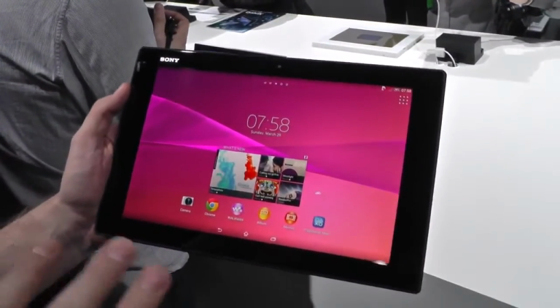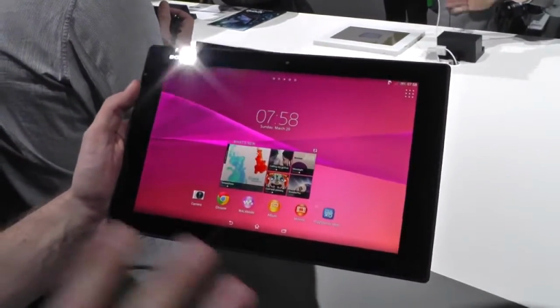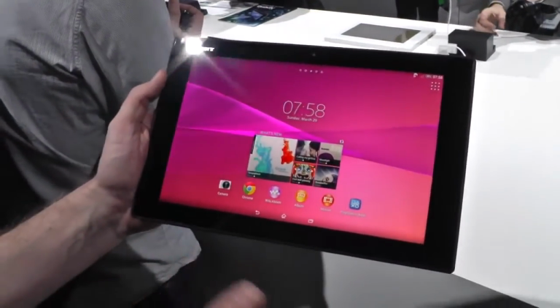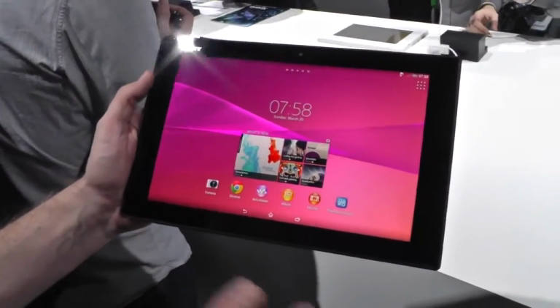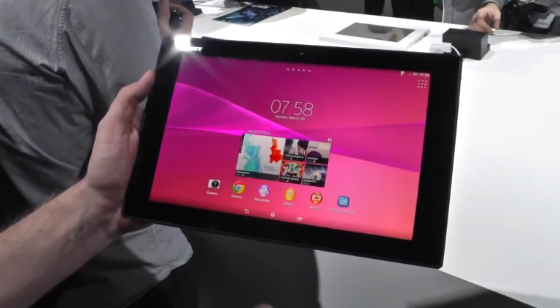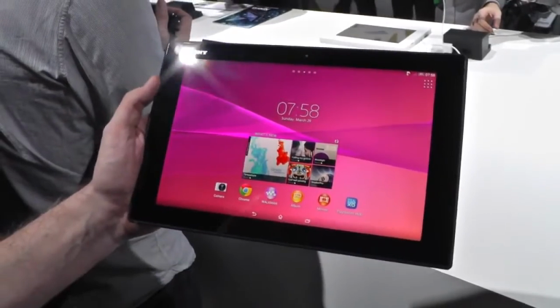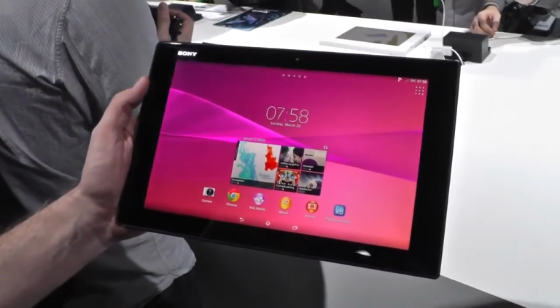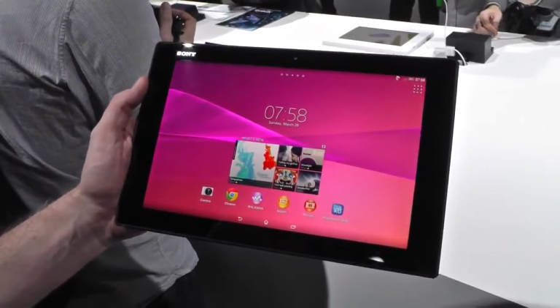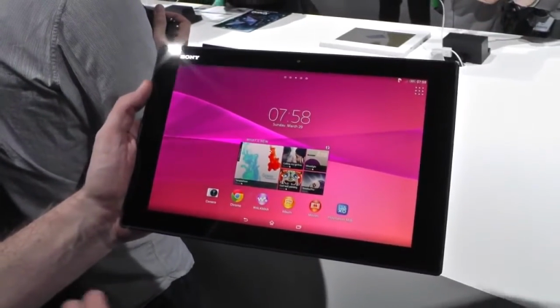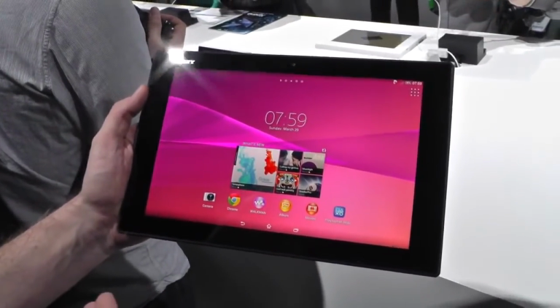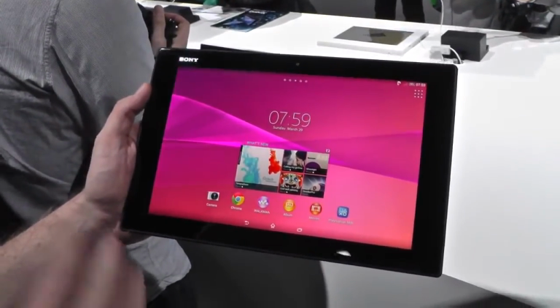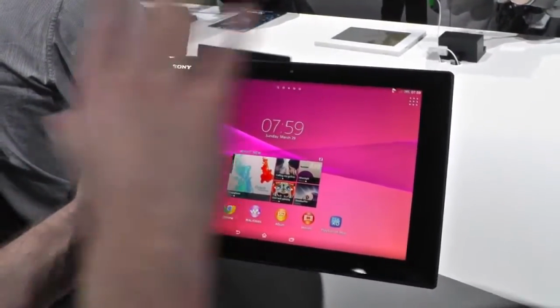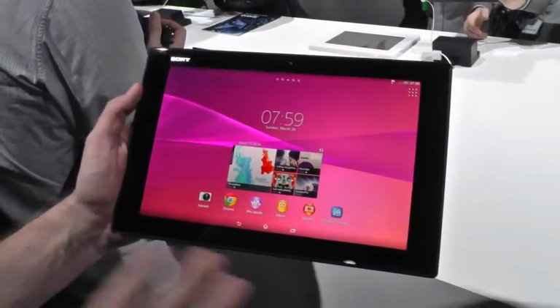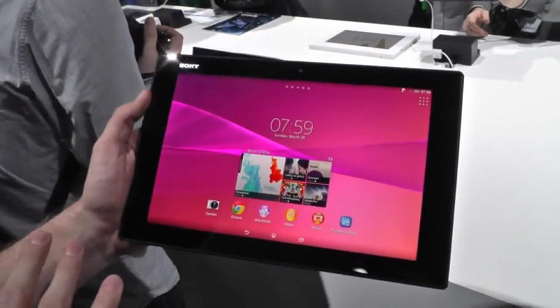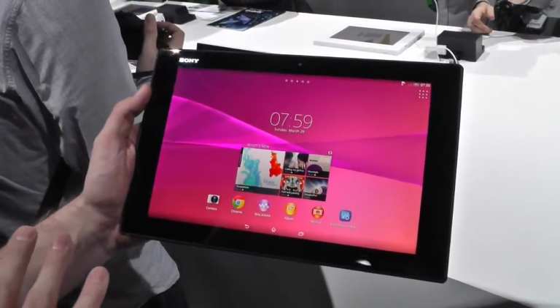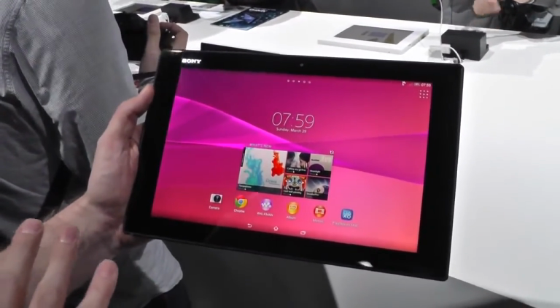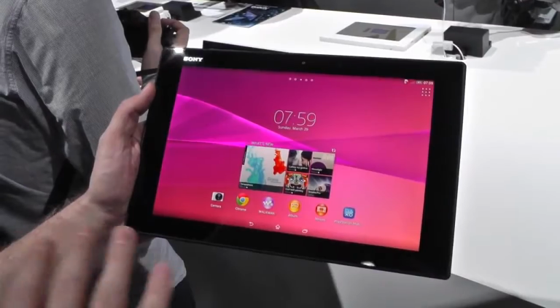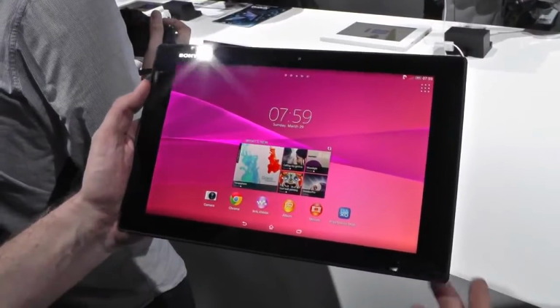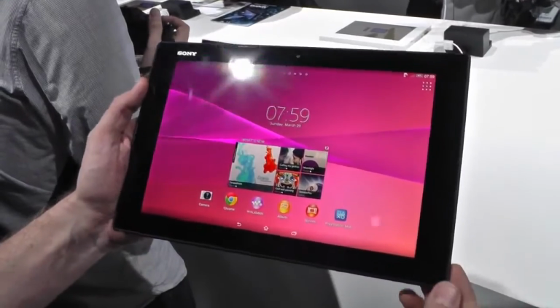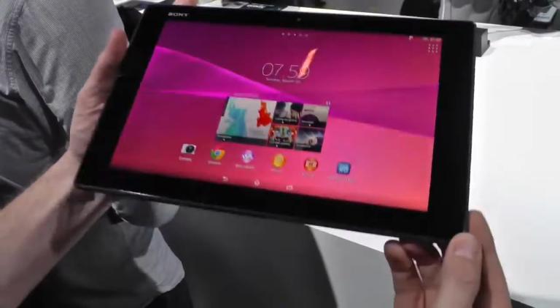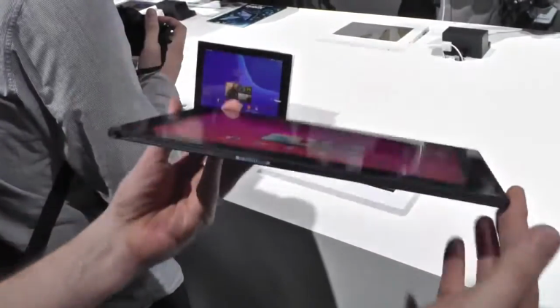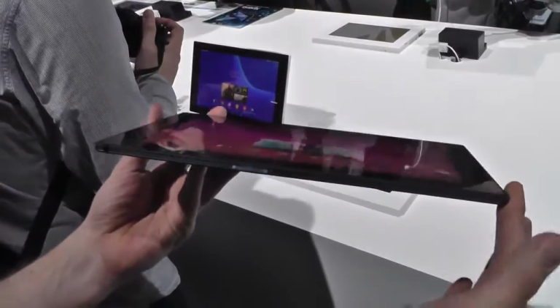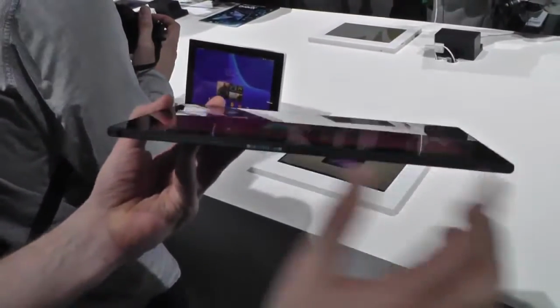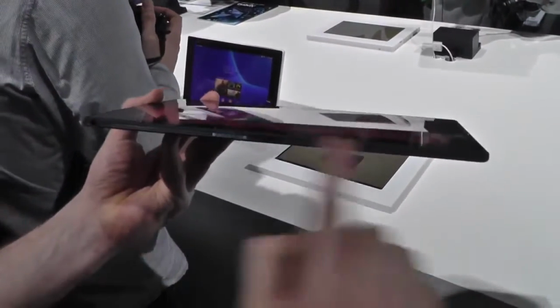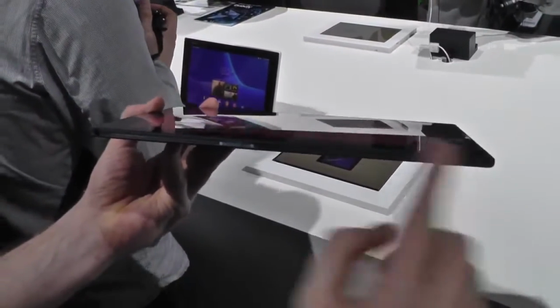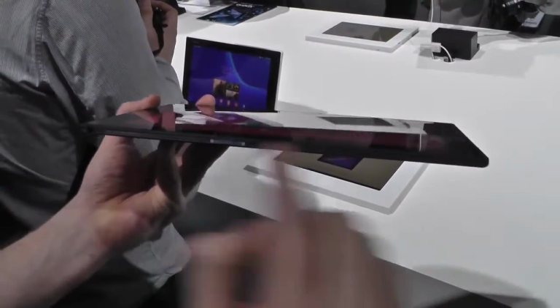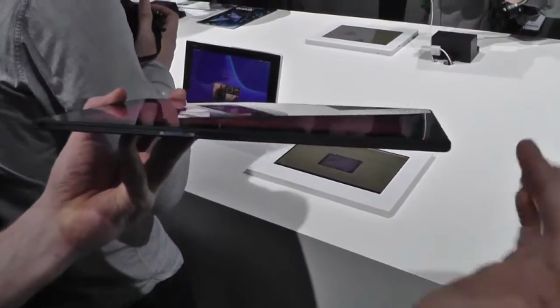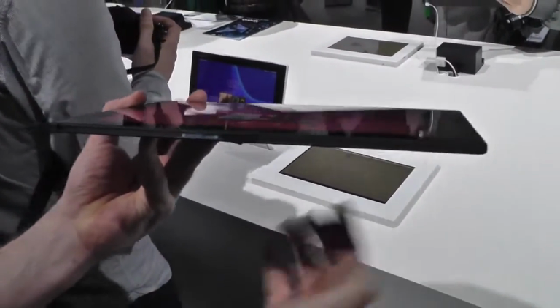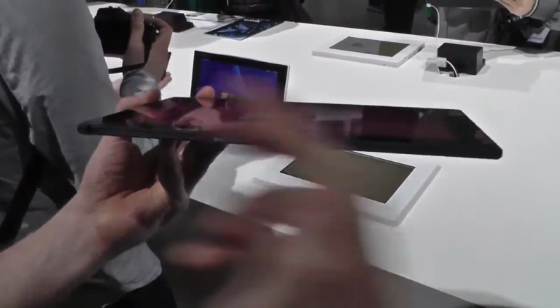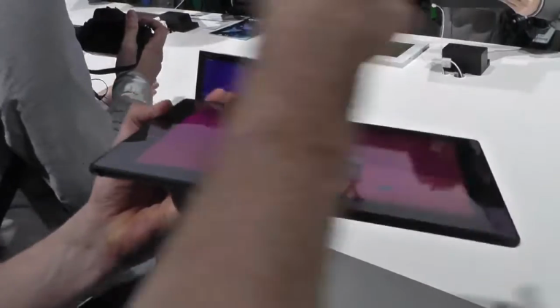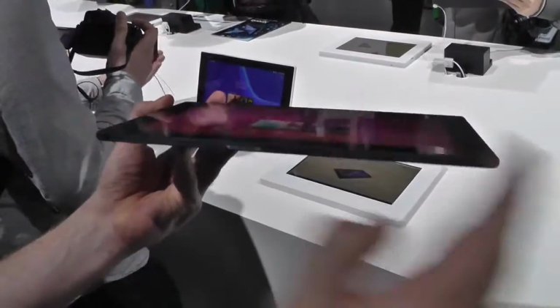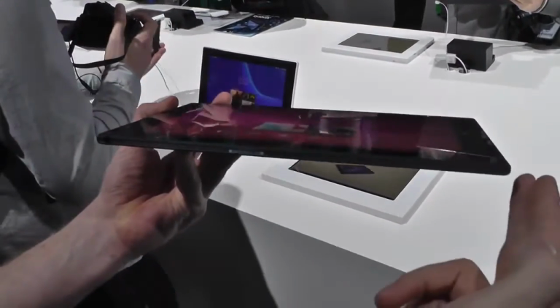There are mainly four things we really changed when you look at the Tablet S2. The first one is the design of the tablet itself. It's still the Omni-Balance design, only we made it thinner. We made one aluminum front, one aluminum body.